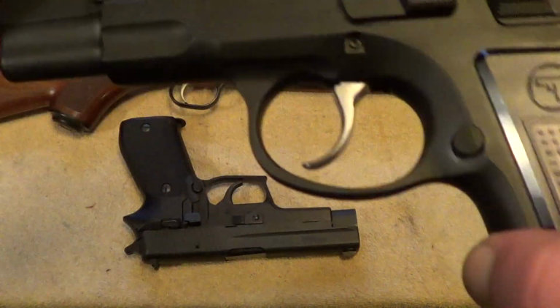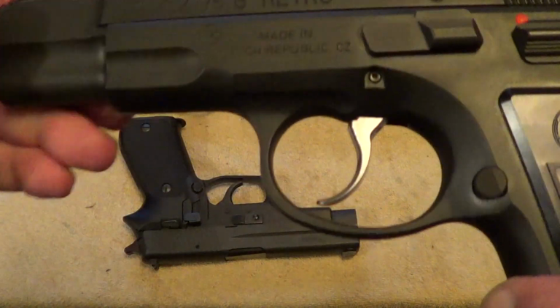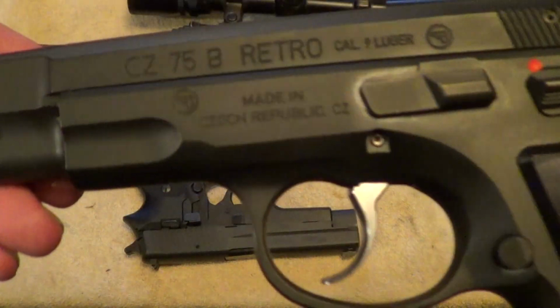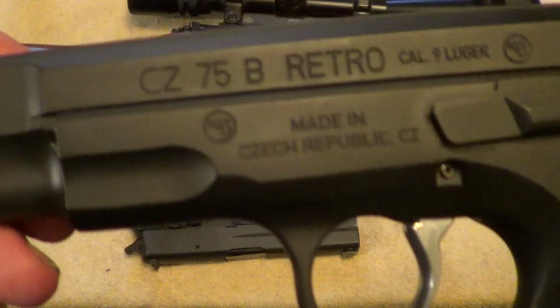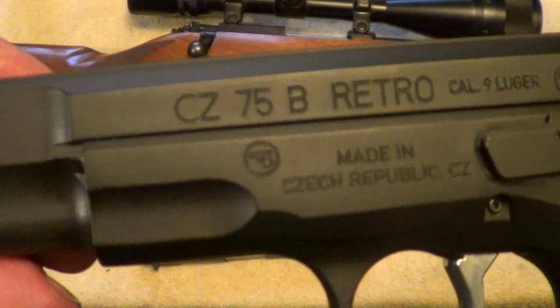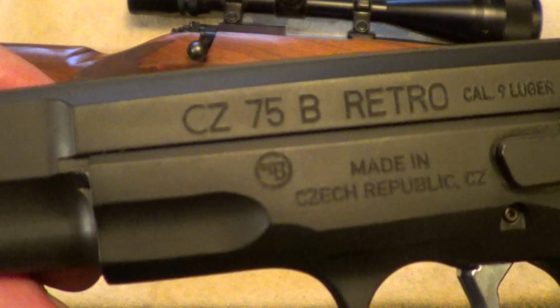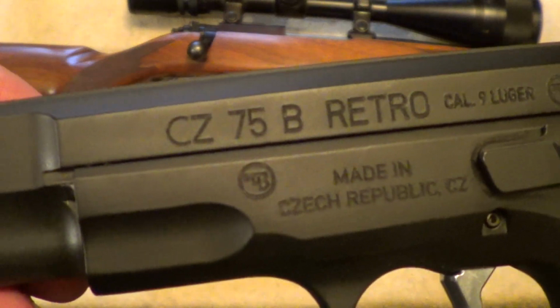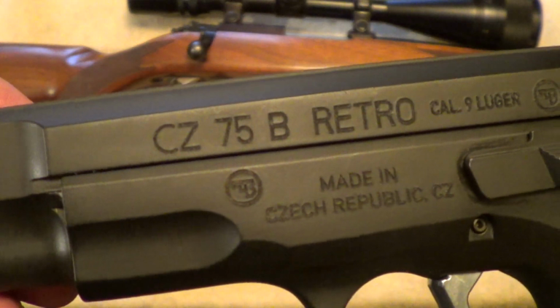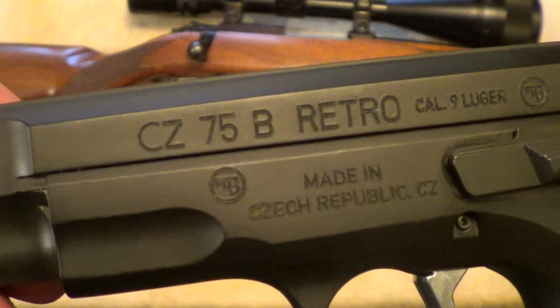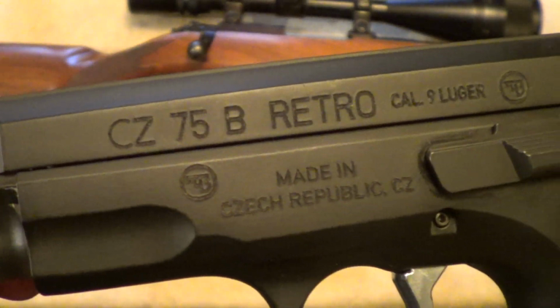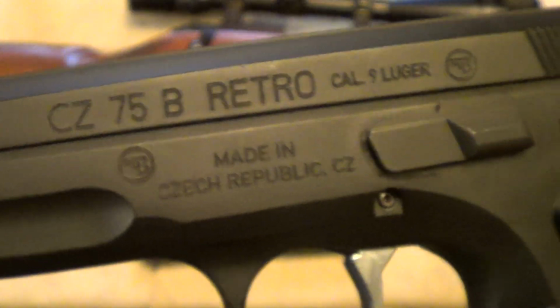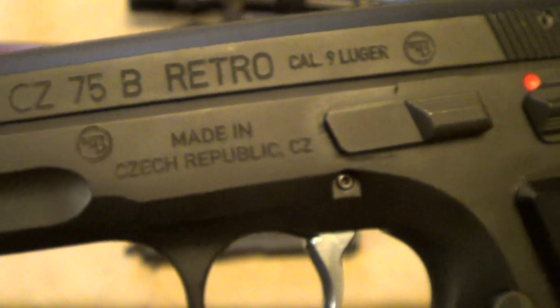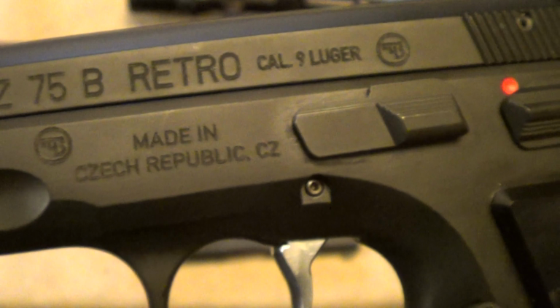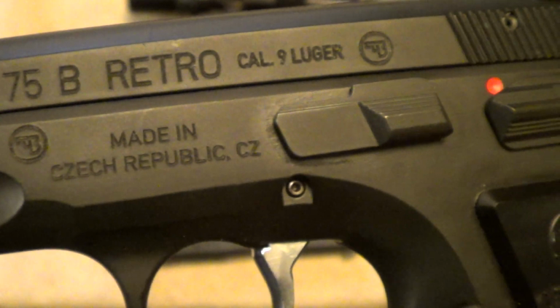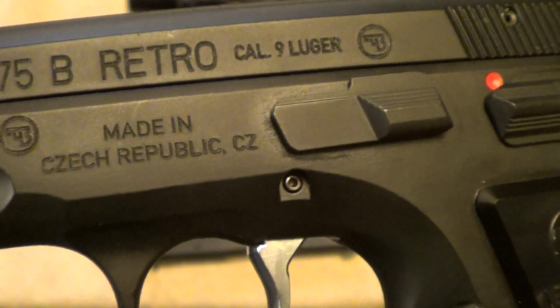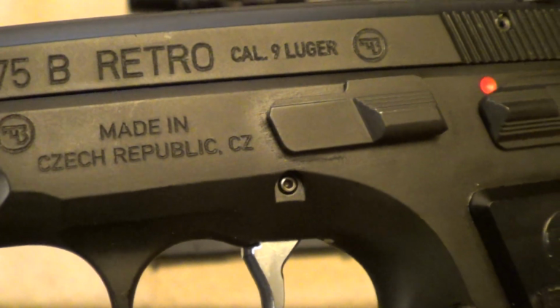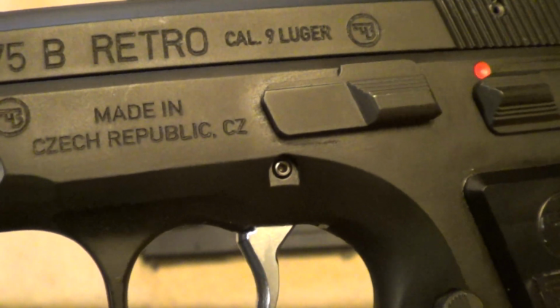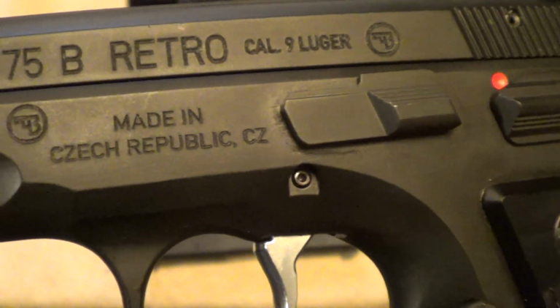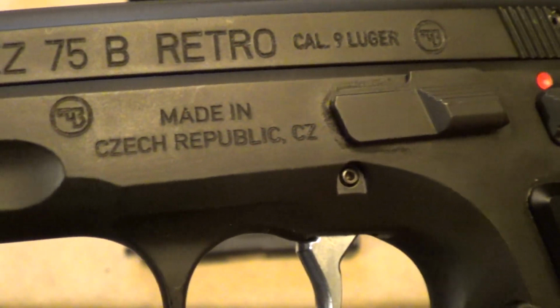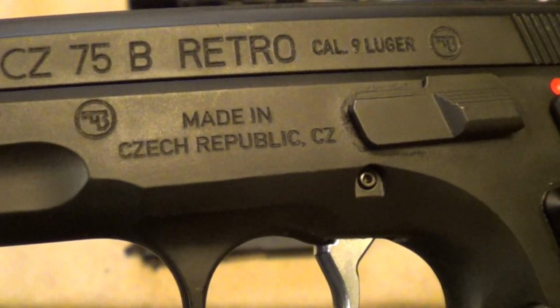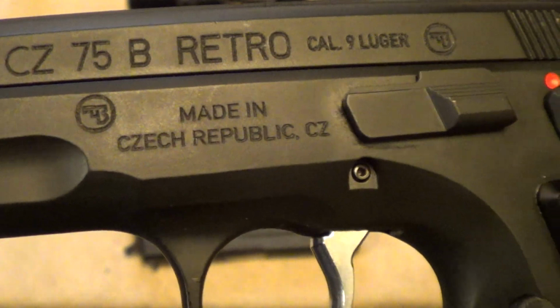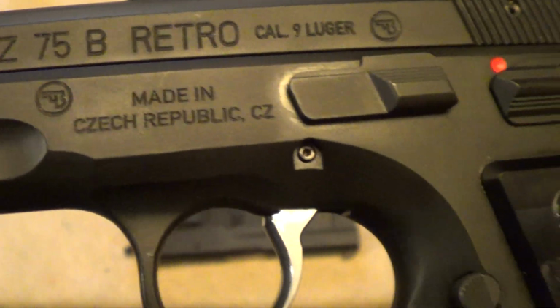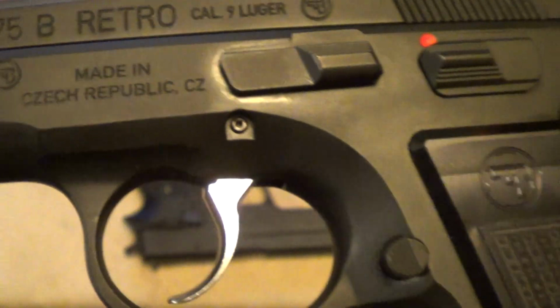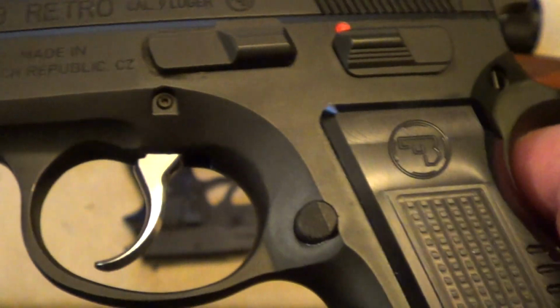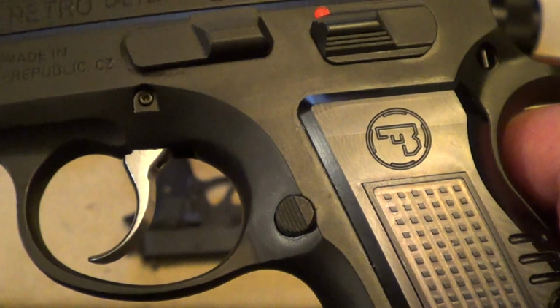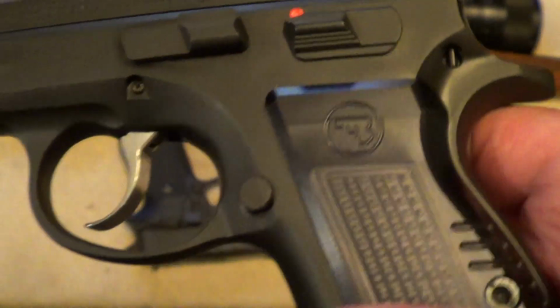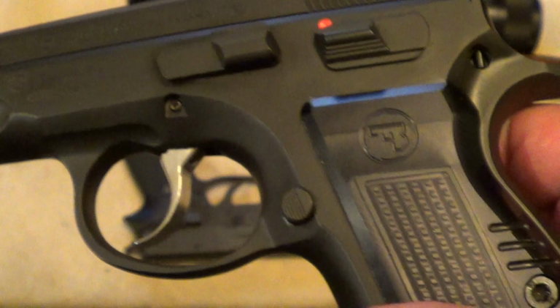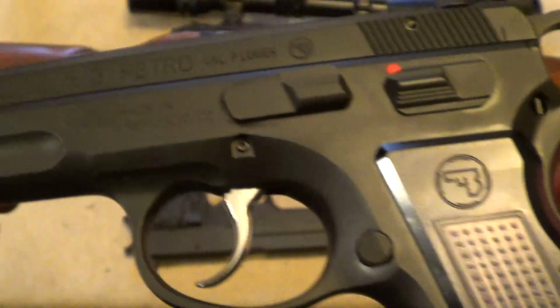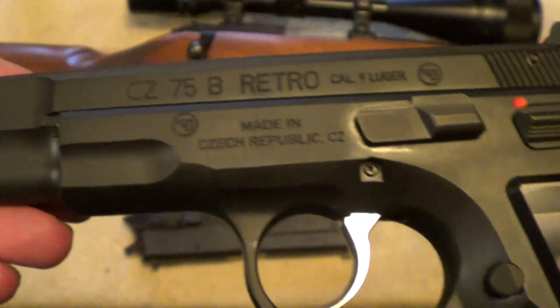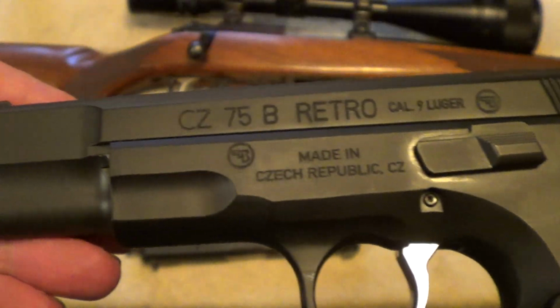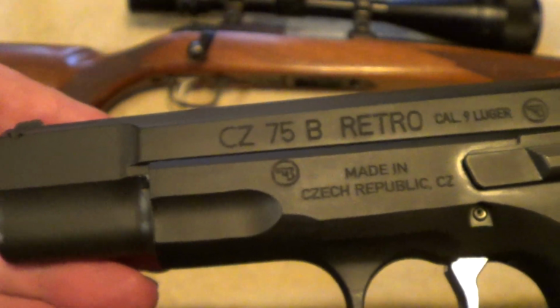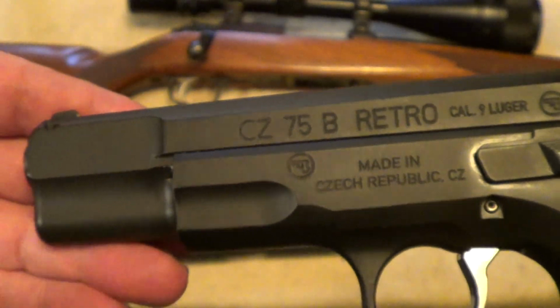And this one is a CZ 75 B Retro in nine millimeter. These are kind of an iconic gun nowadays.